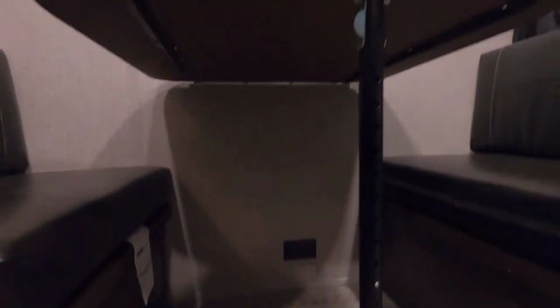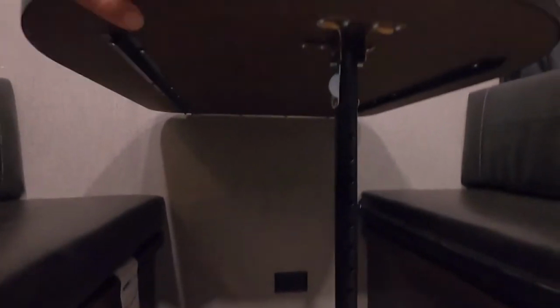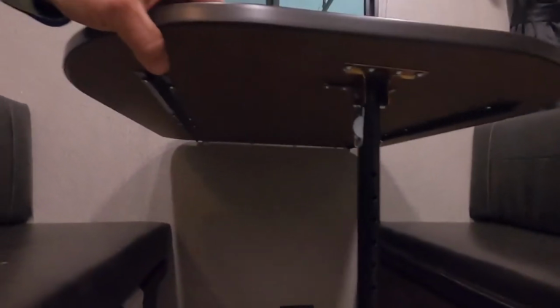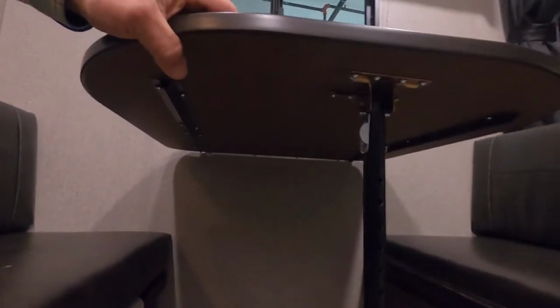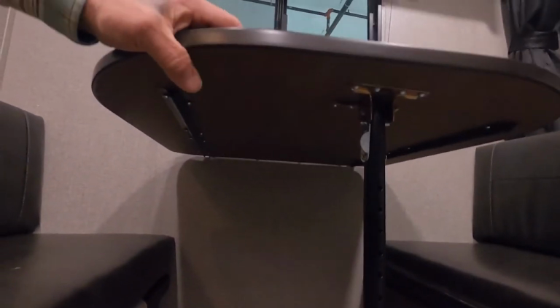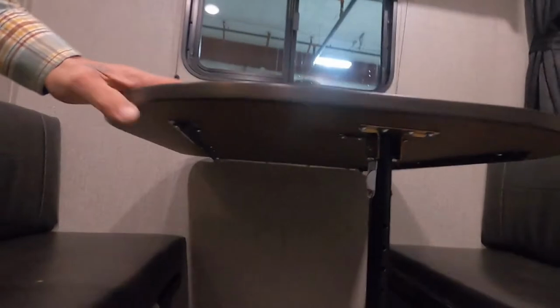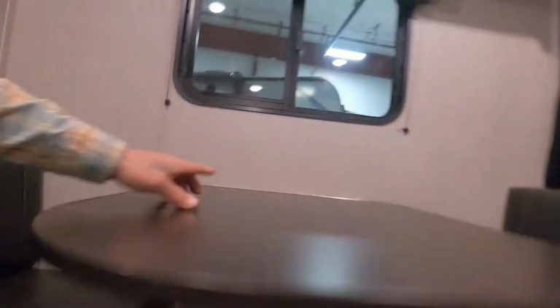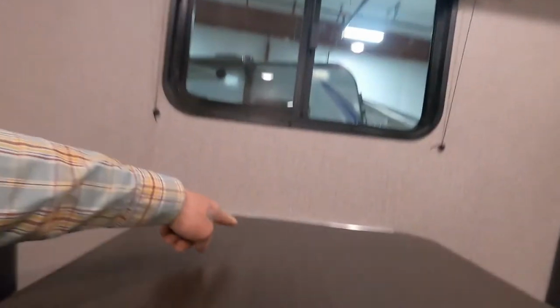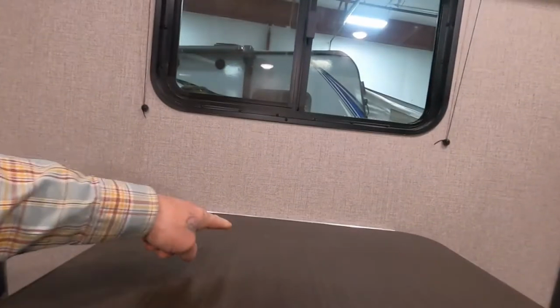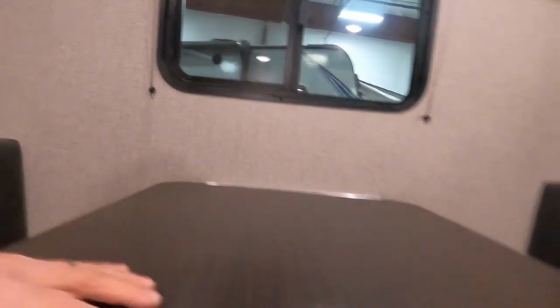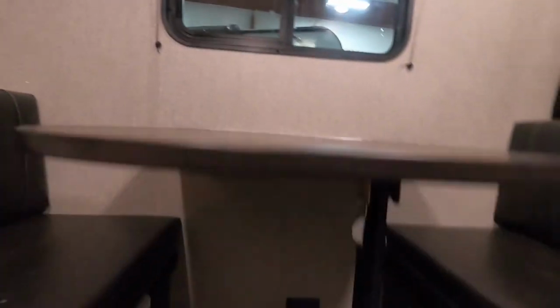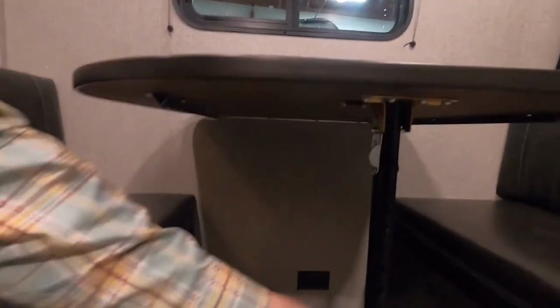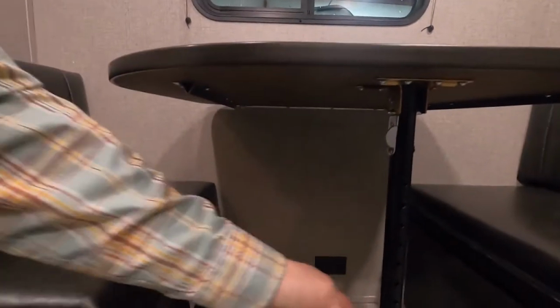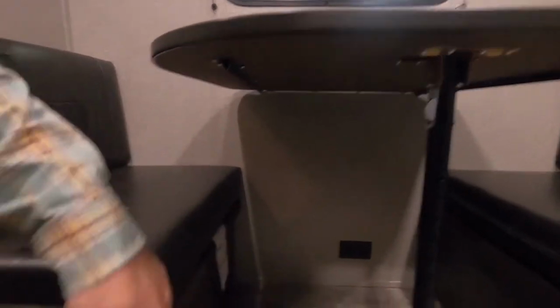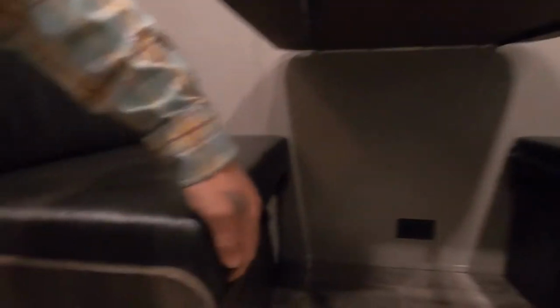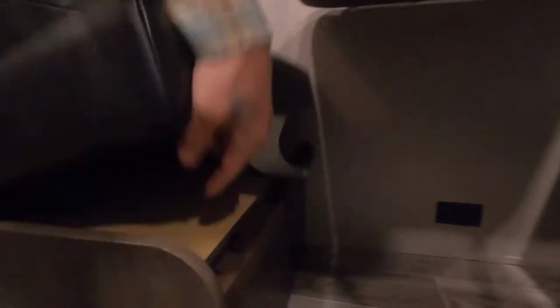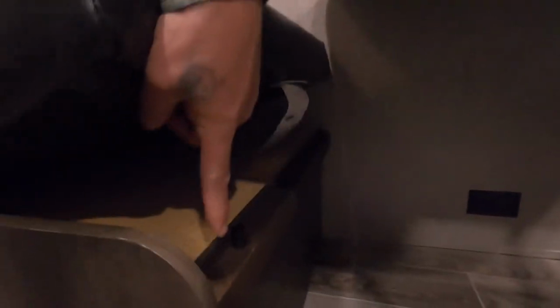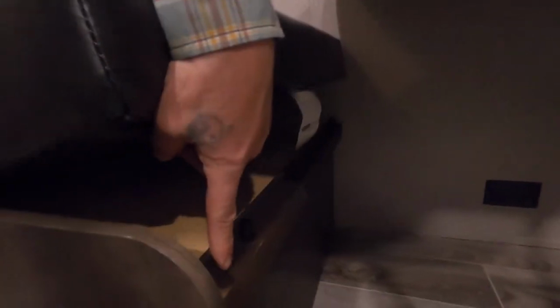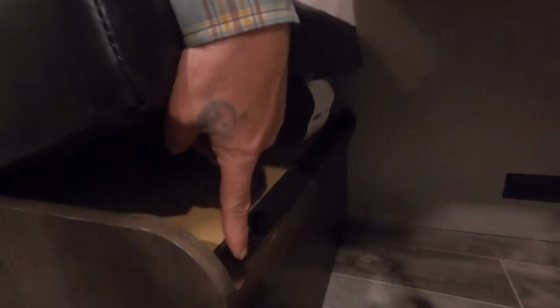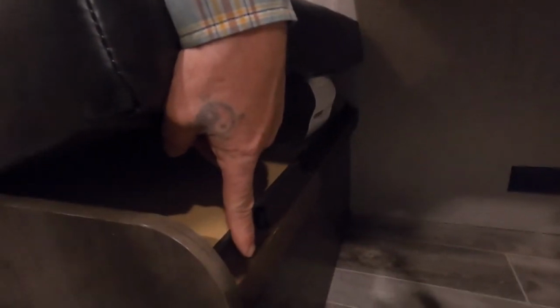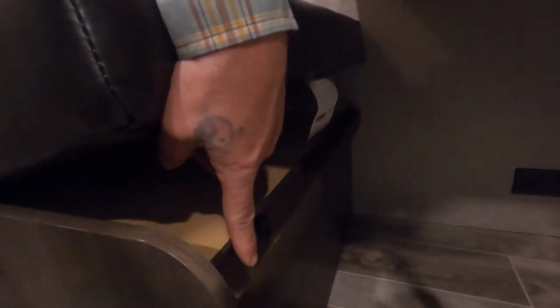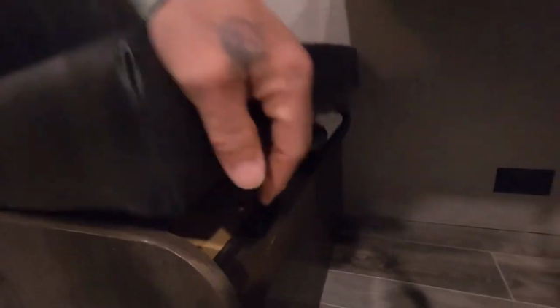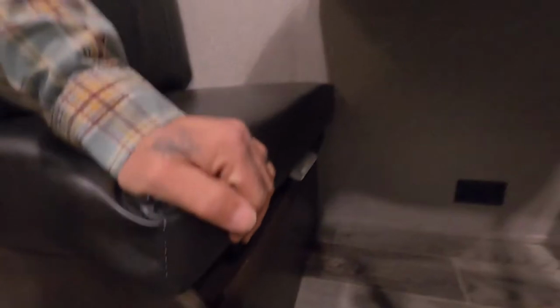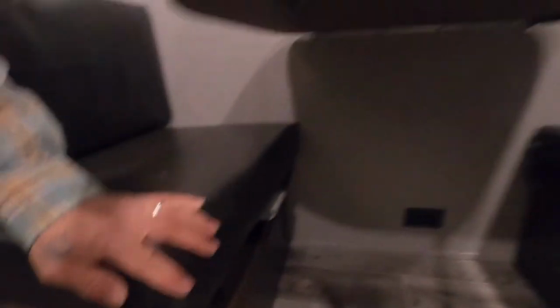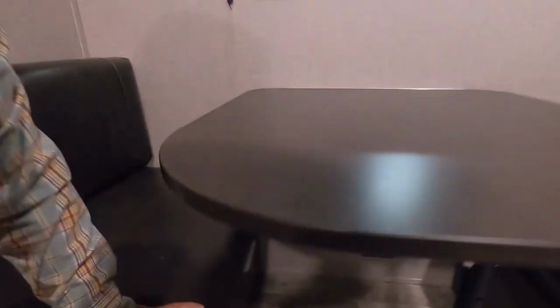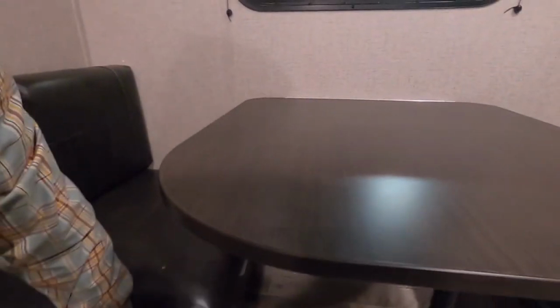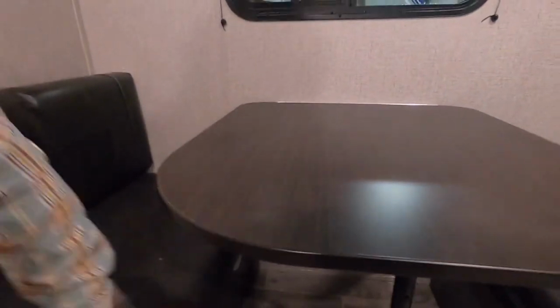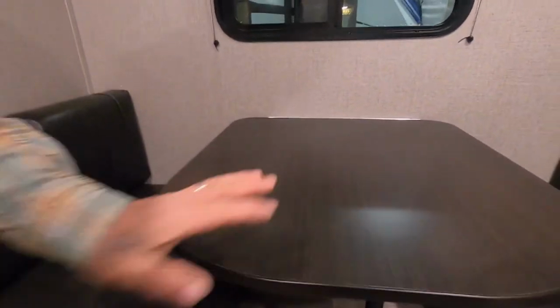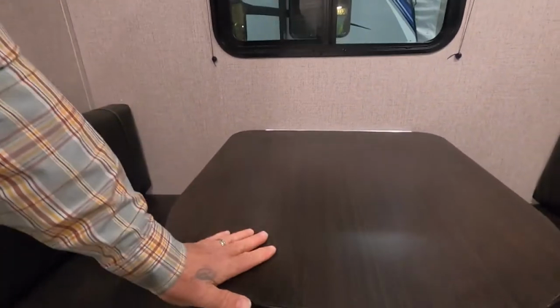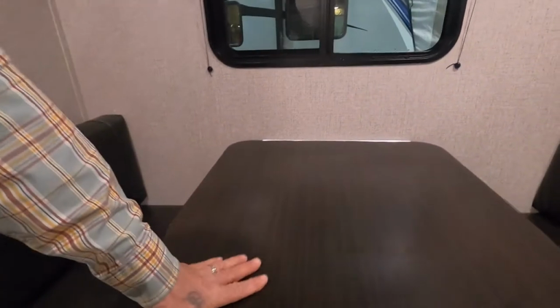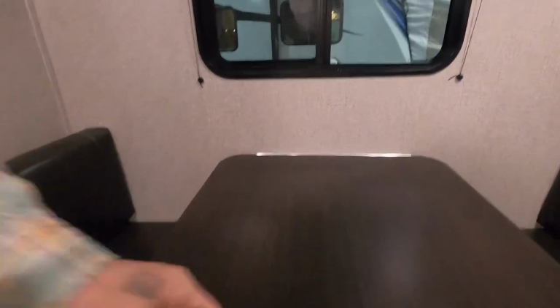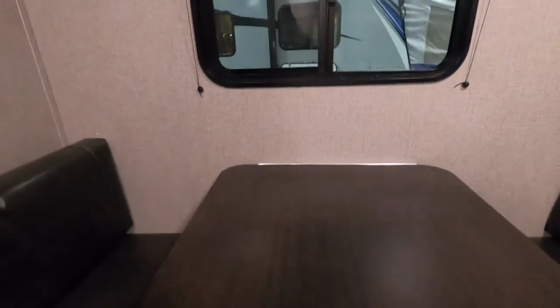Underneath here, this table will lift right off. Fold this leg up, set it down on this lip here, and put your back cushions on top — that gives you another bed.